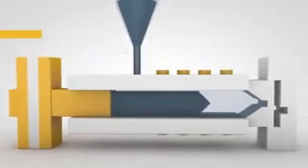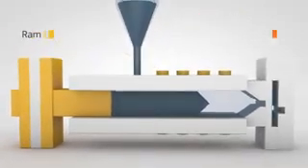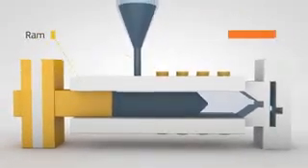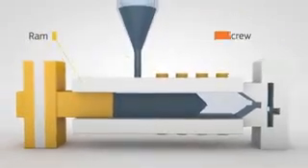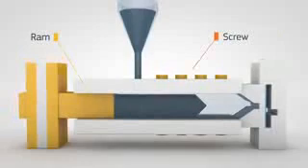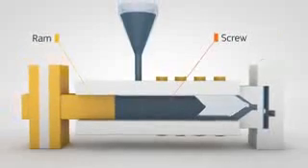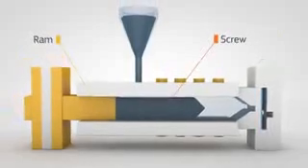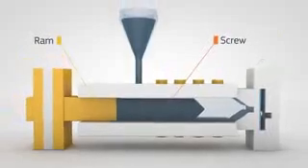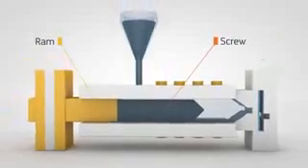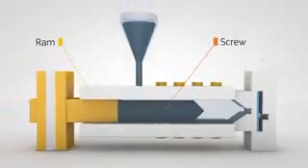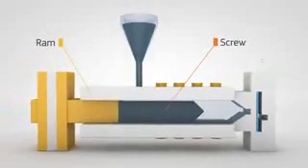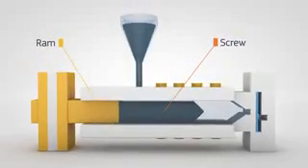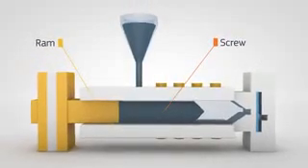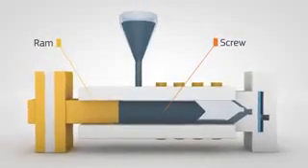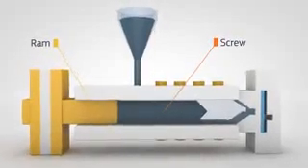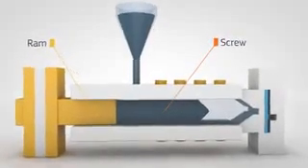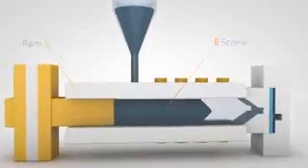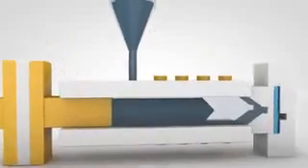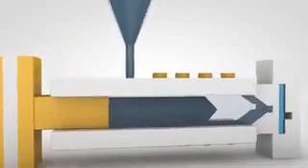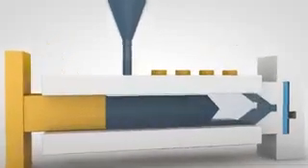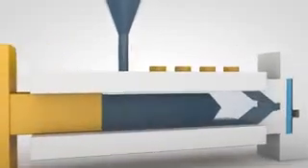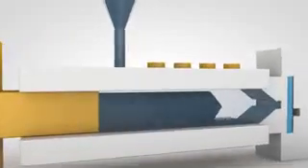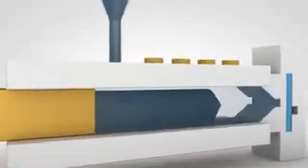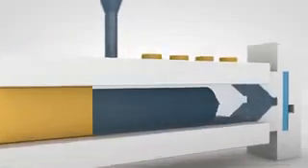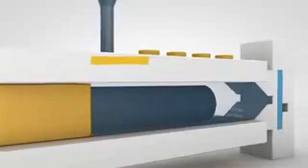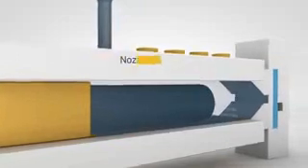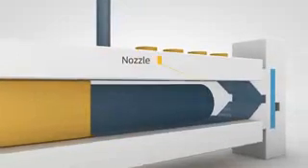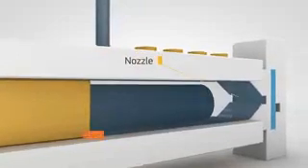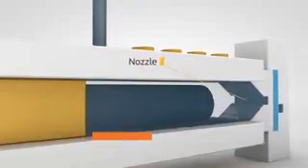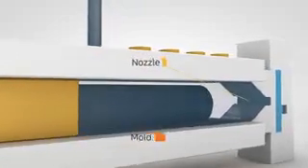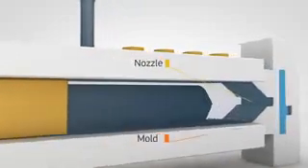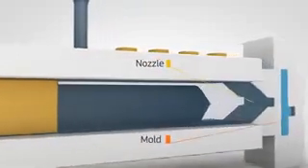The ram and screw on the press work together to compress and inject the resin into the mold's runner system and through the nozzle to the mold cavity.